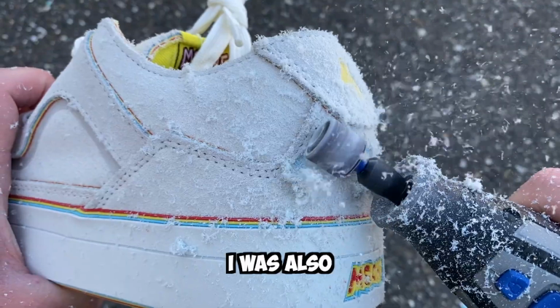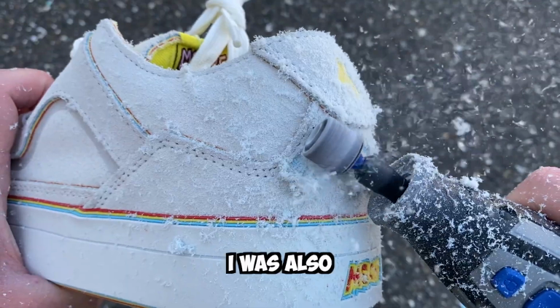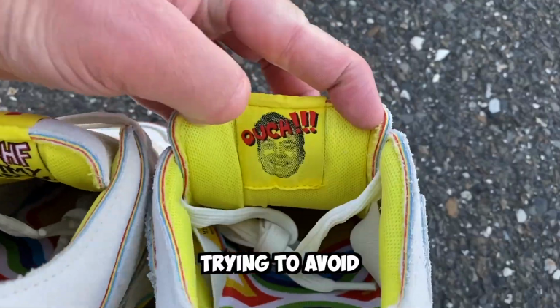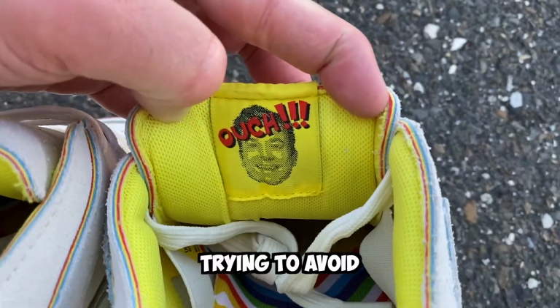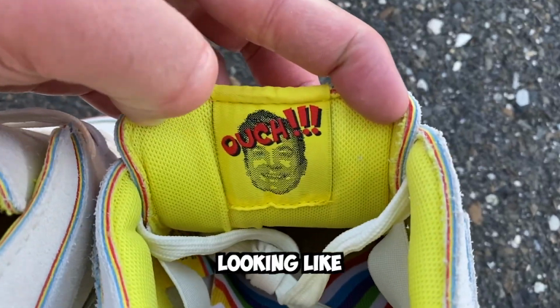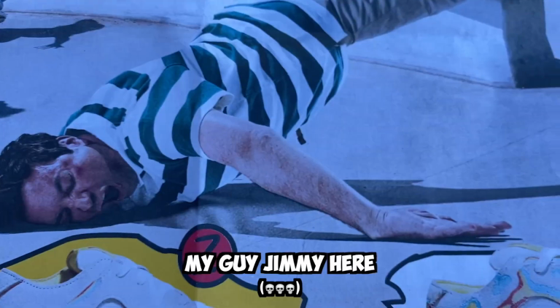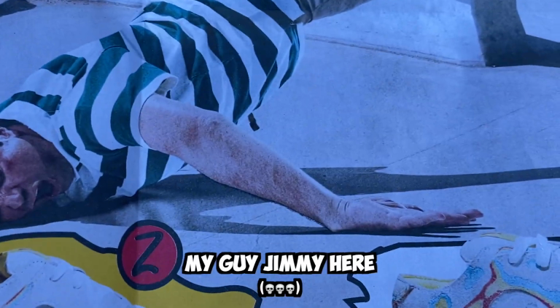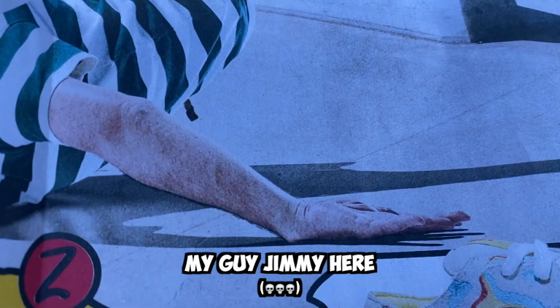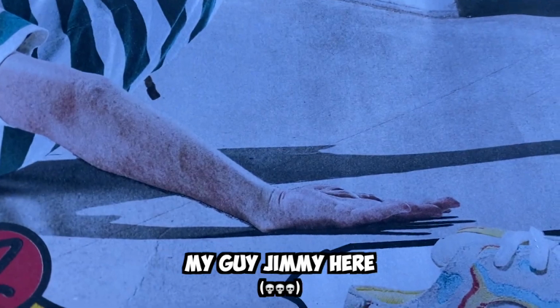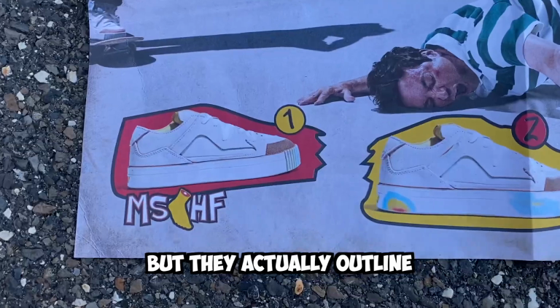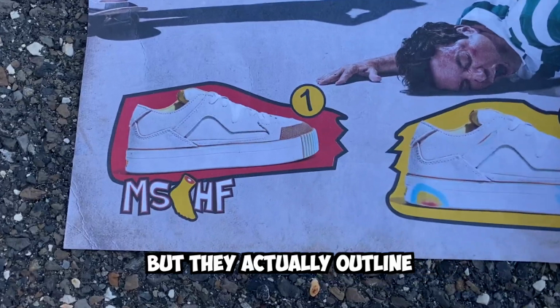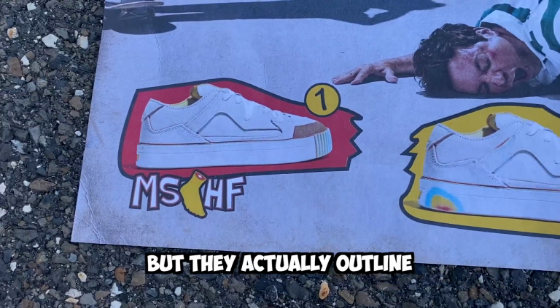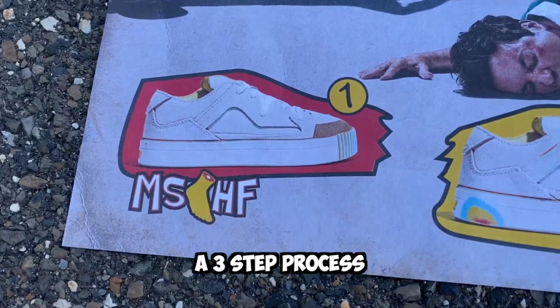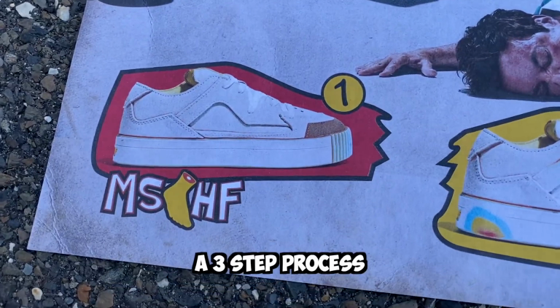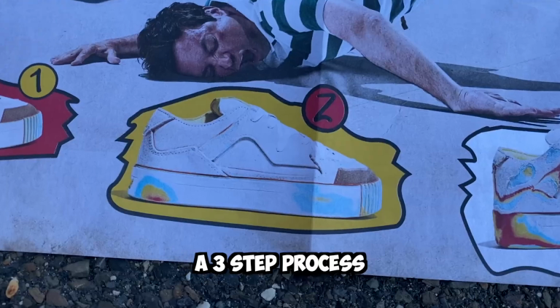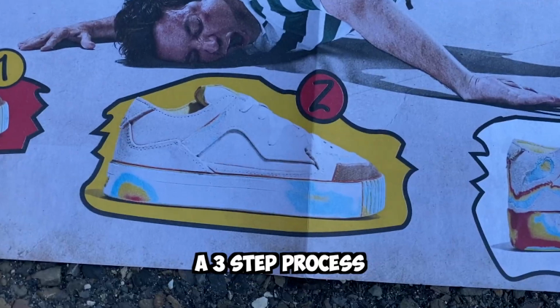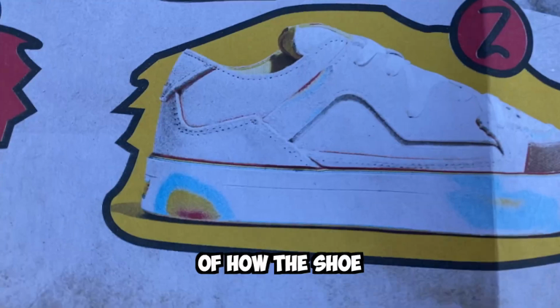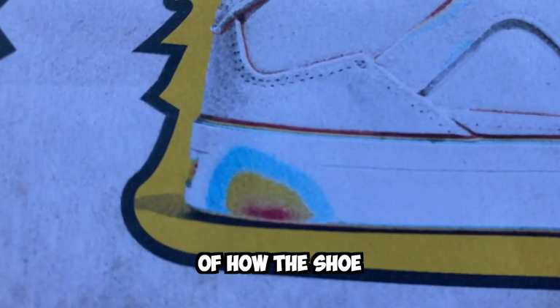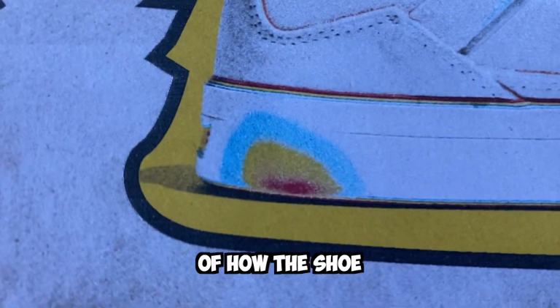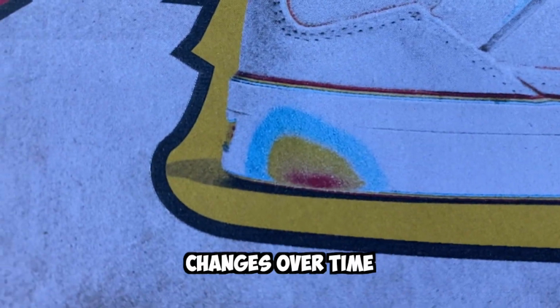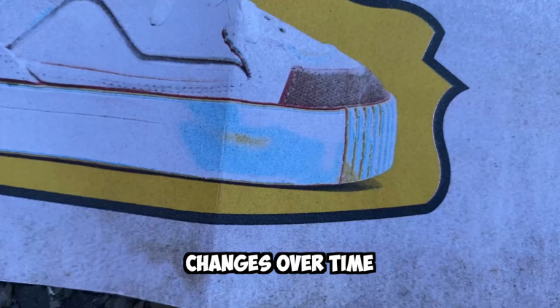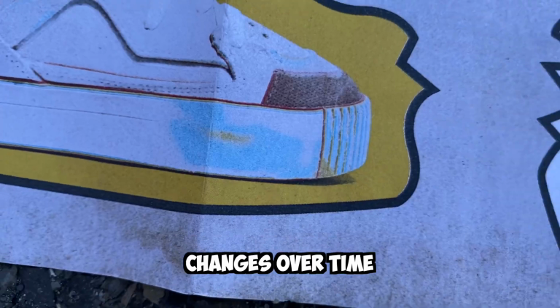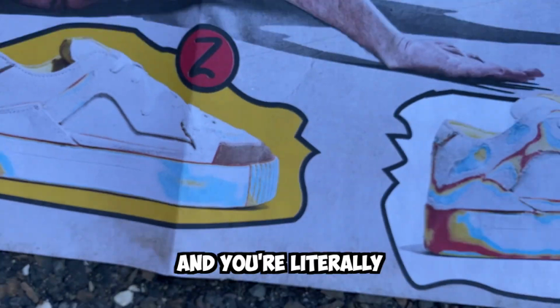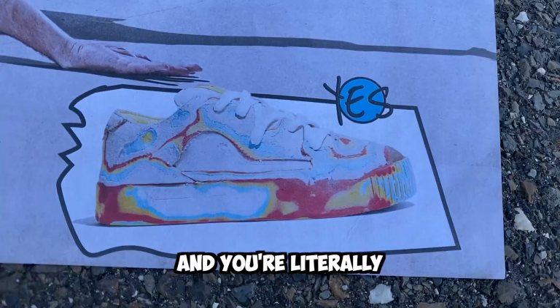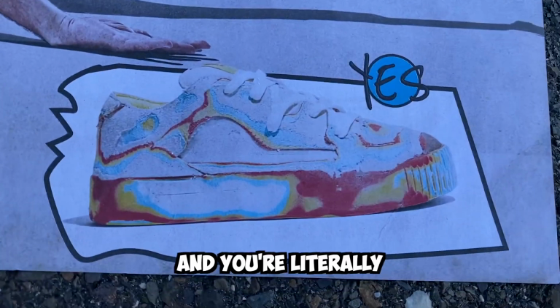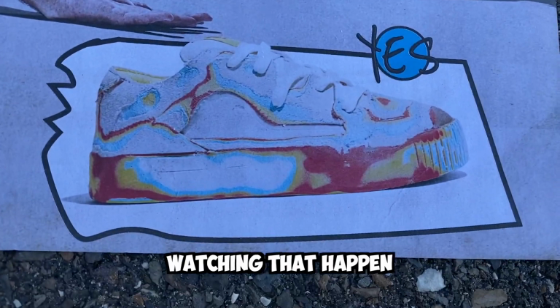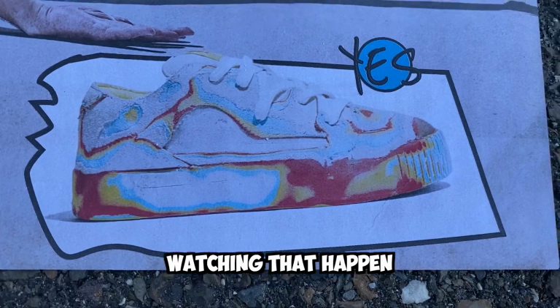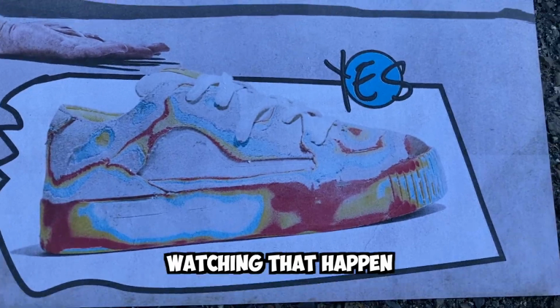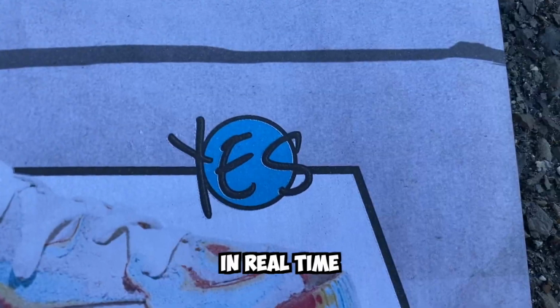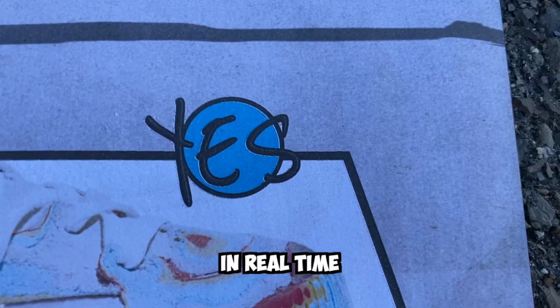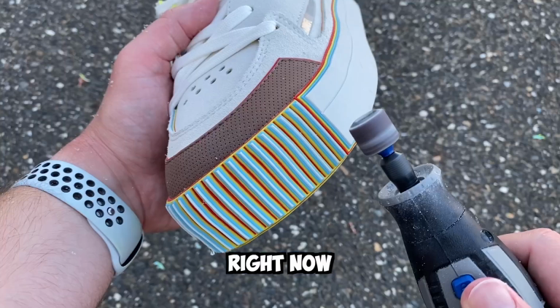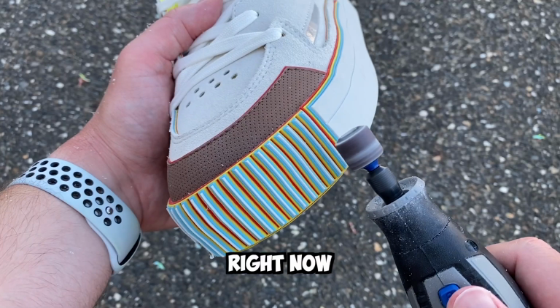I was also trying to avoid looking like Jimmy here, but they actually outline a three-step process of how the shoe changes over time — and you're literally watching that happen in real time right now.